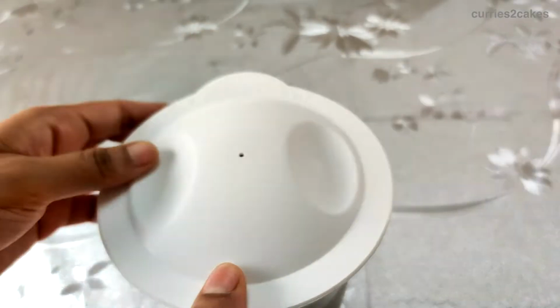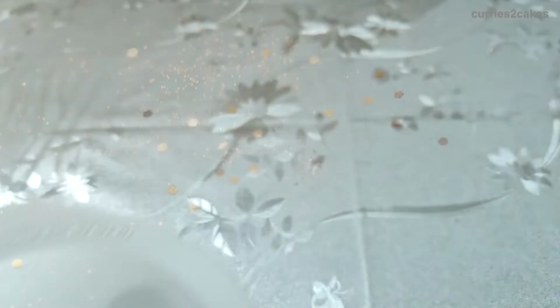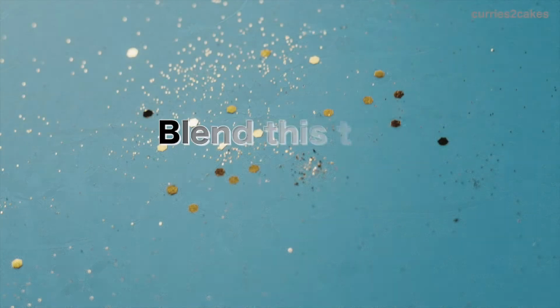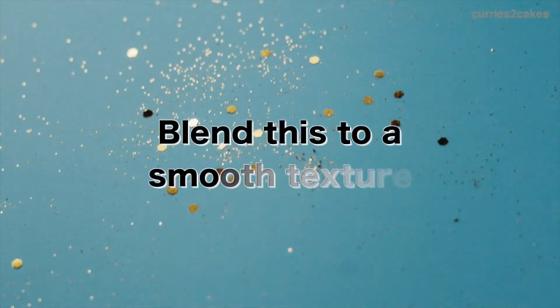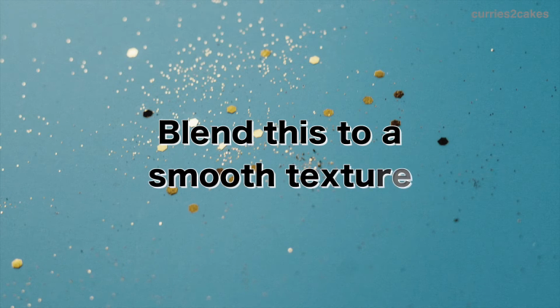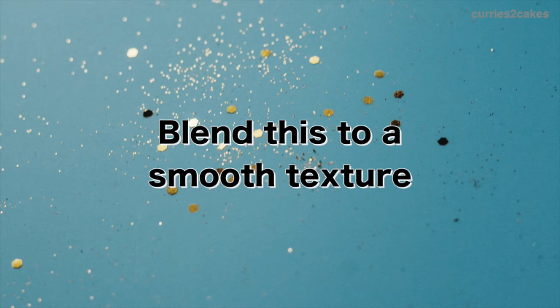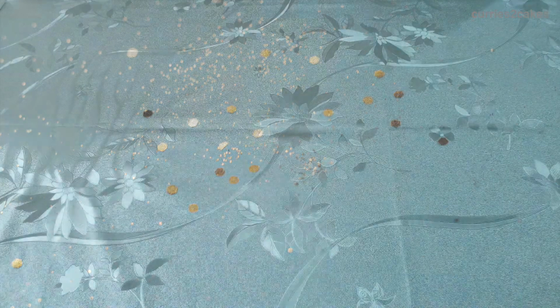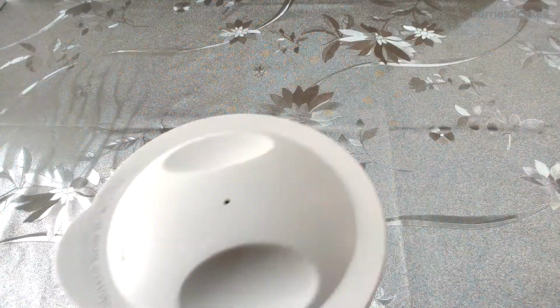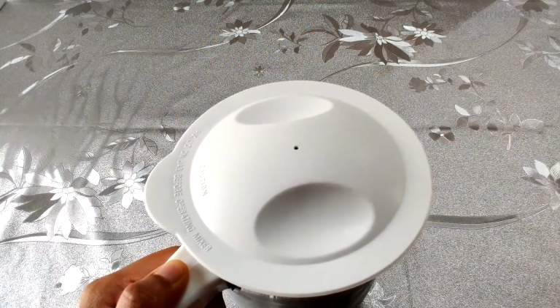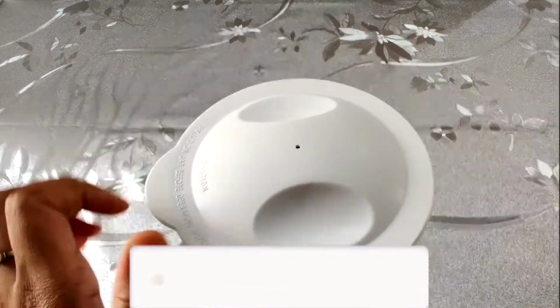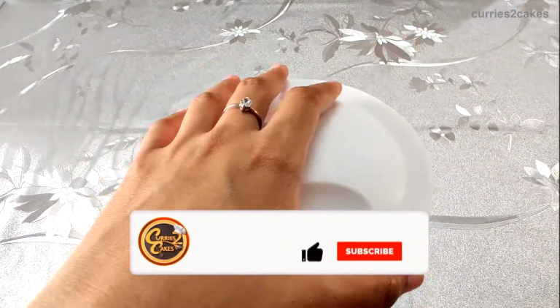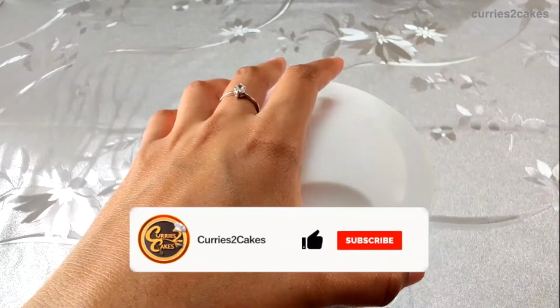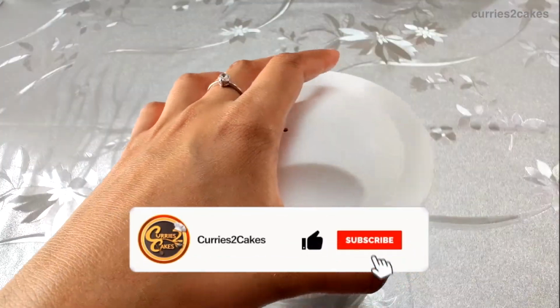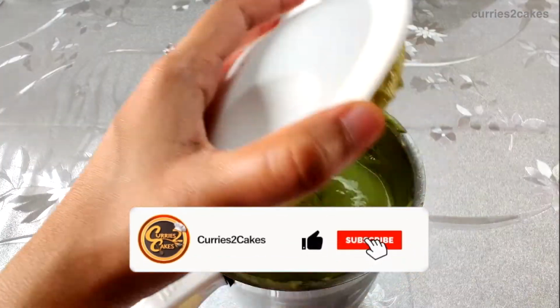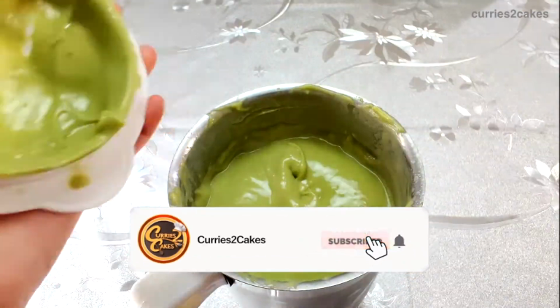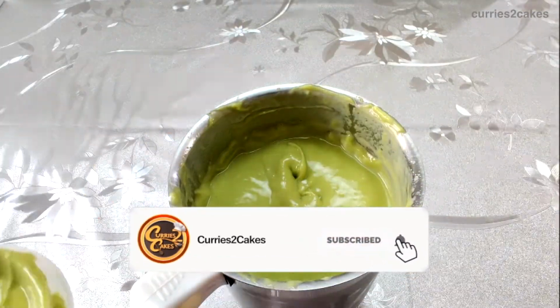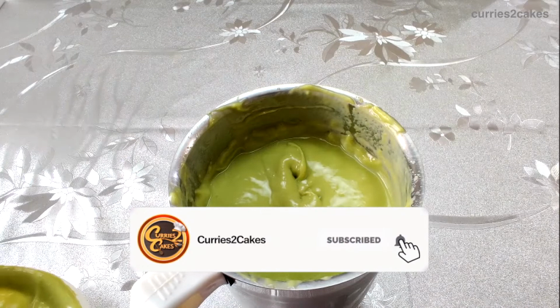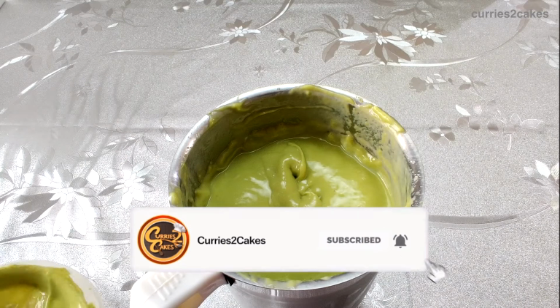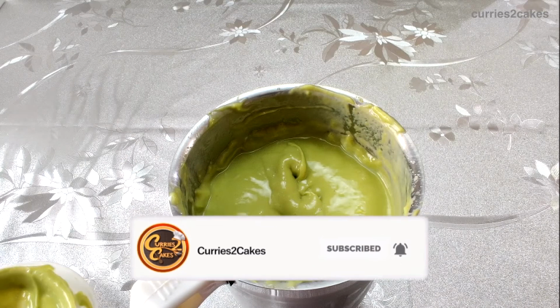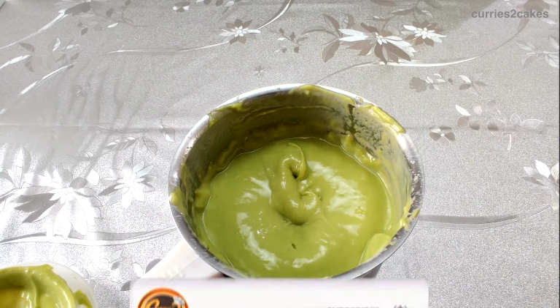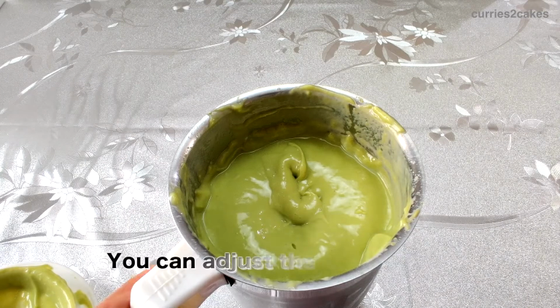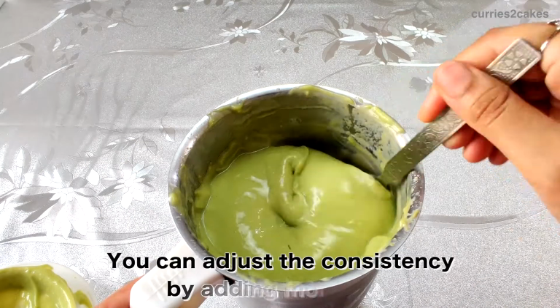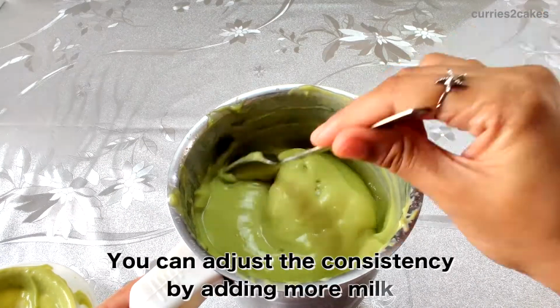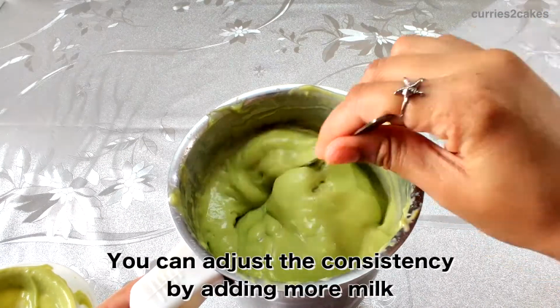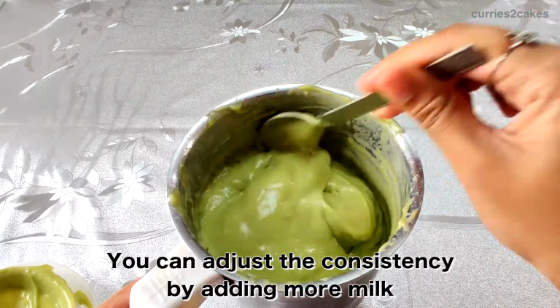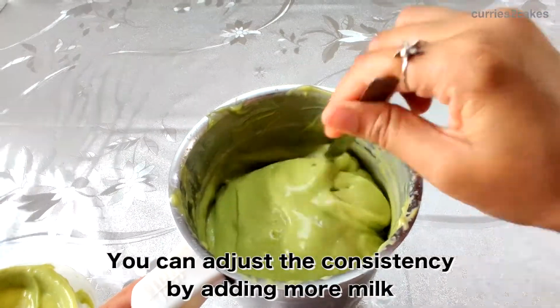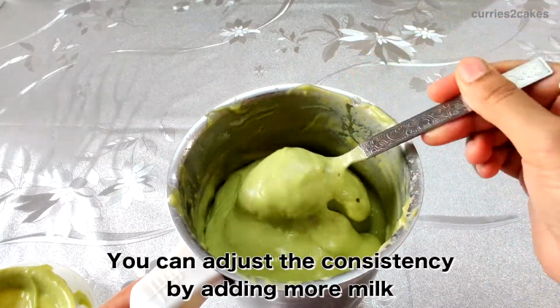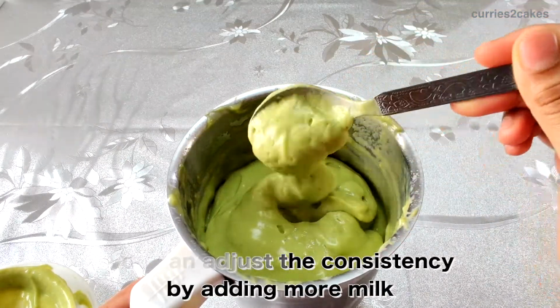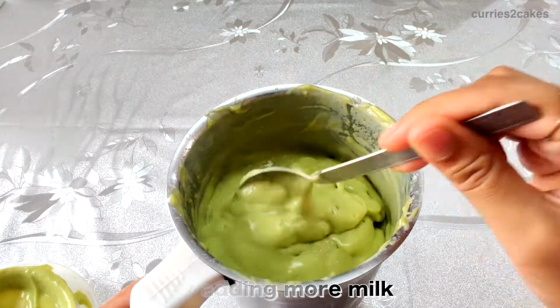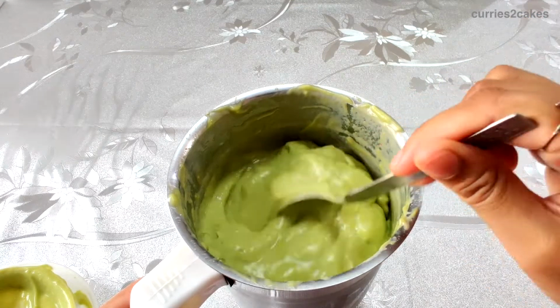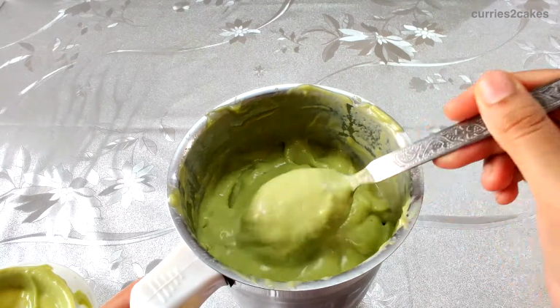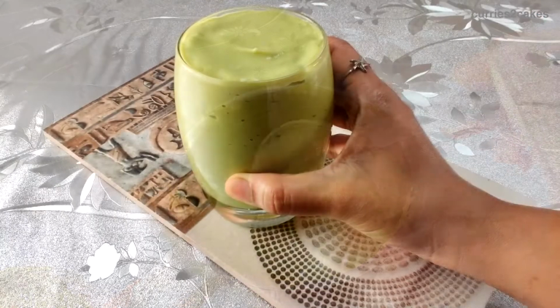Now blend this into a smooth texture. Also, do check out the description box below for more suggestions. See how creamy it is. You can adjust the consistency by increasing or decreasing the quantity of milk.